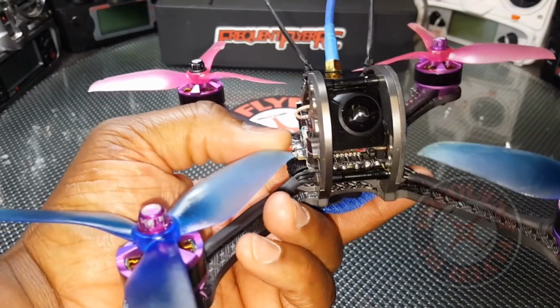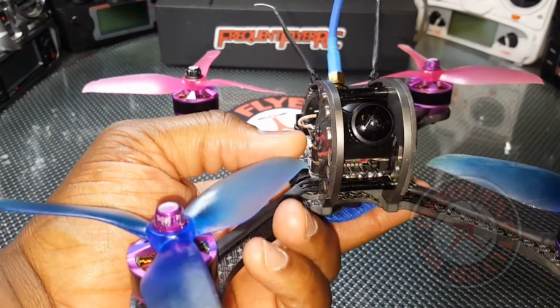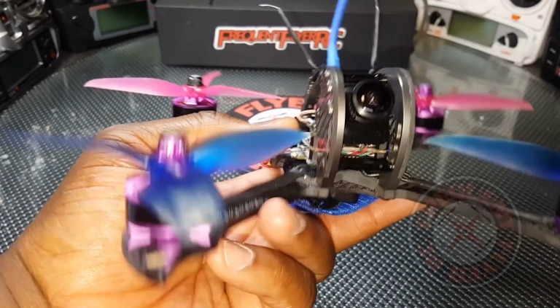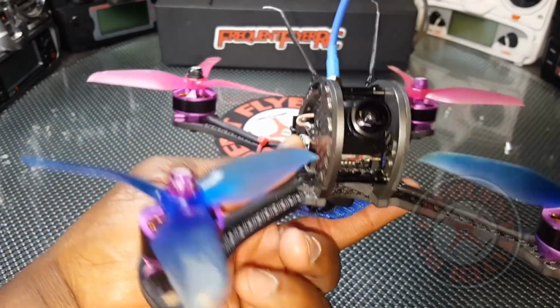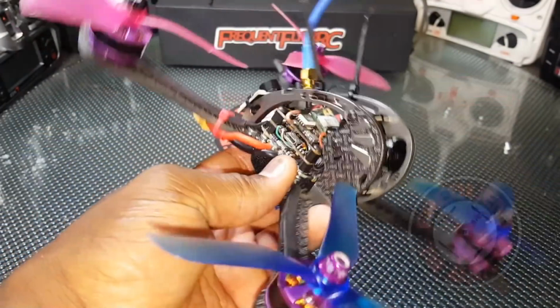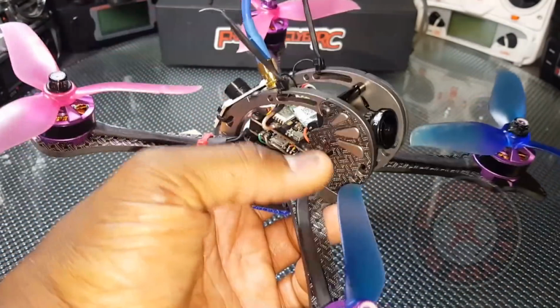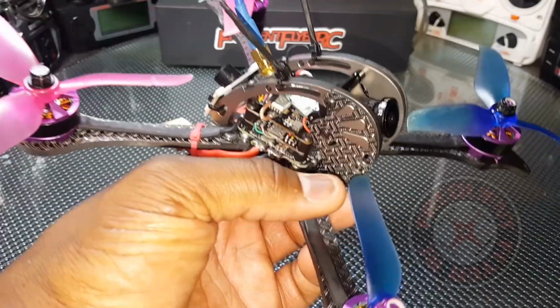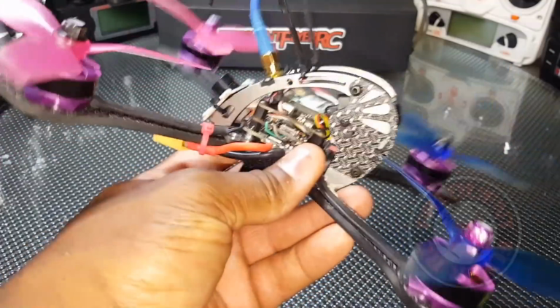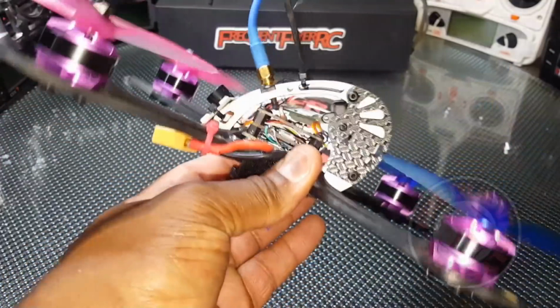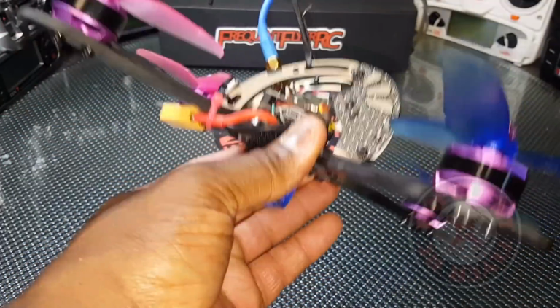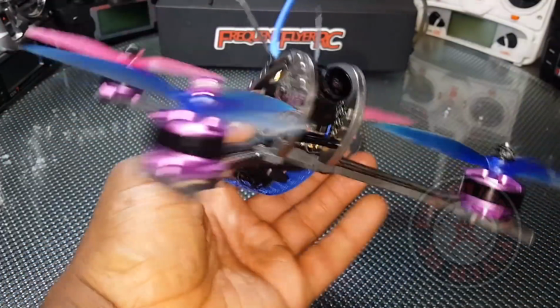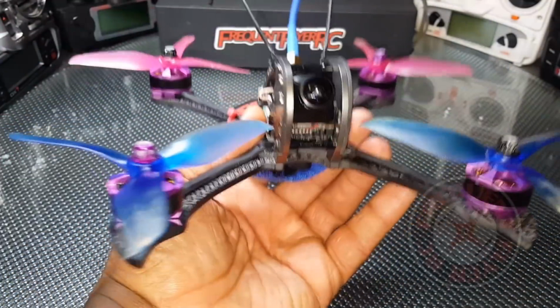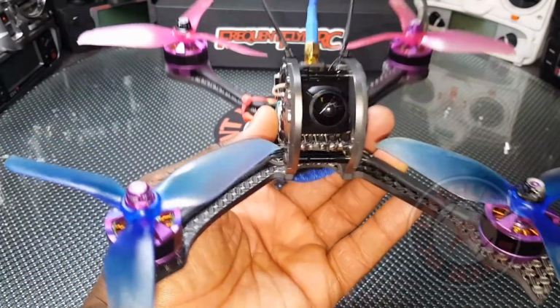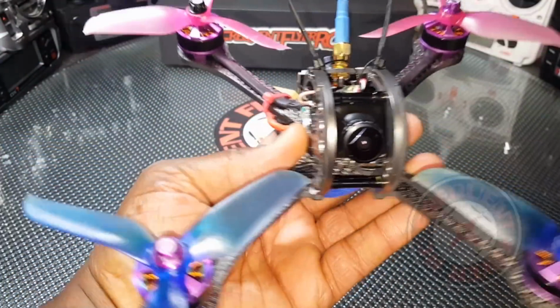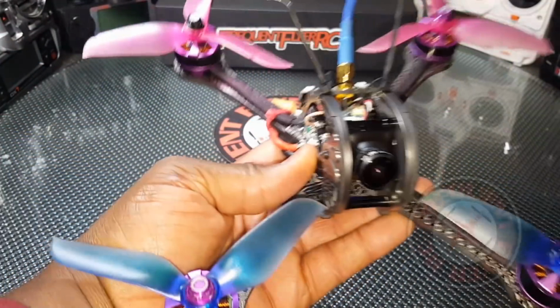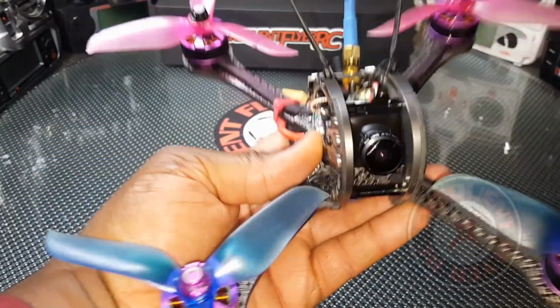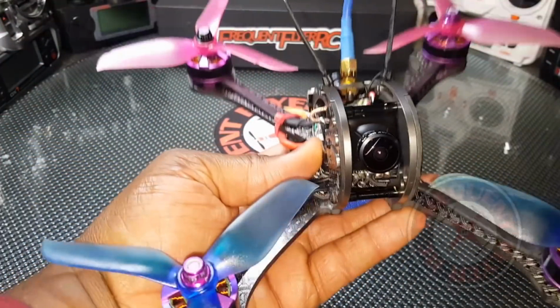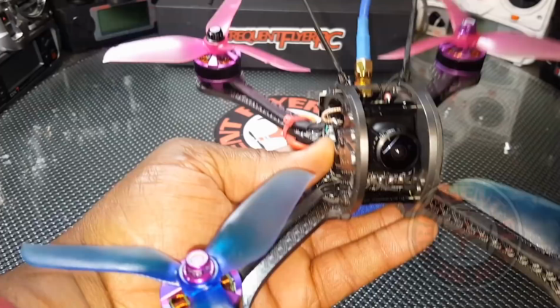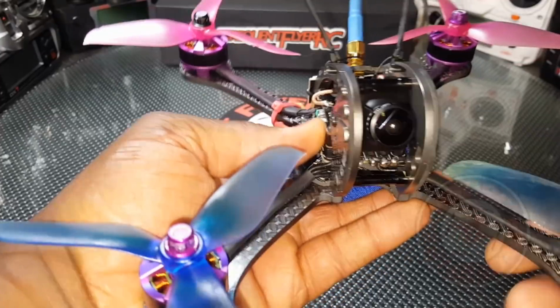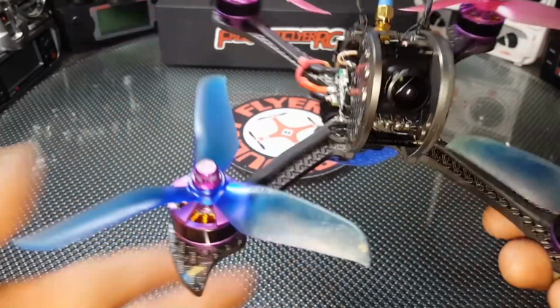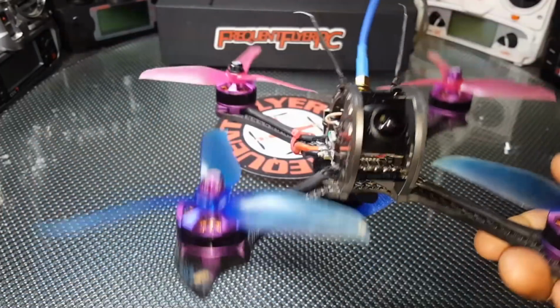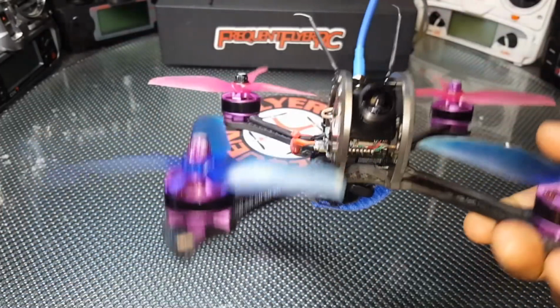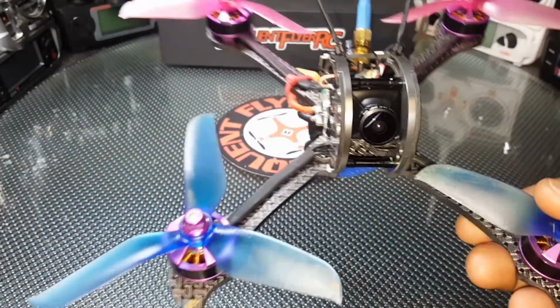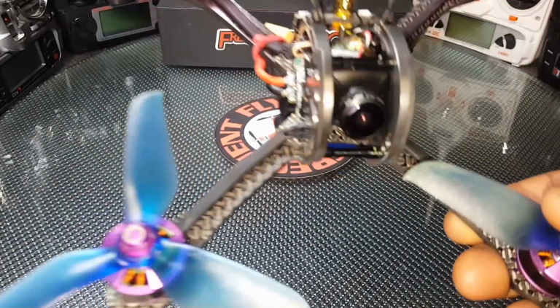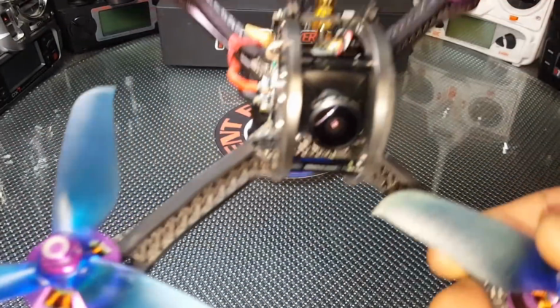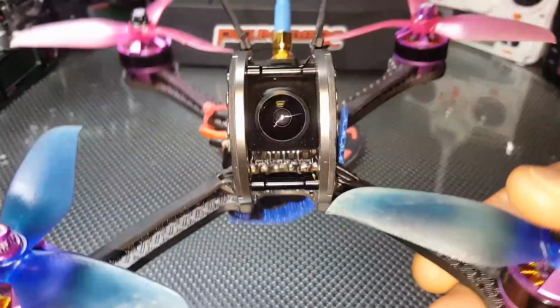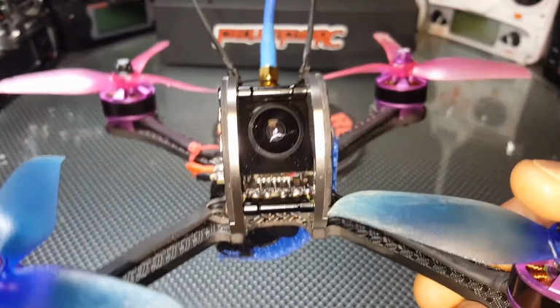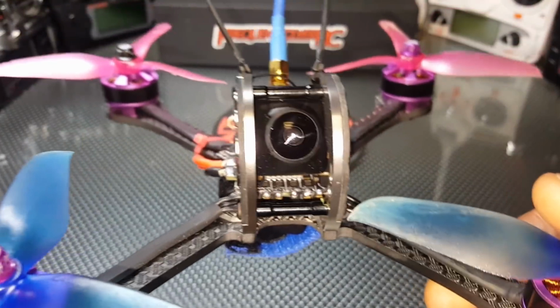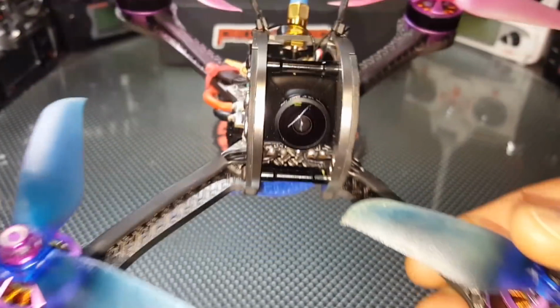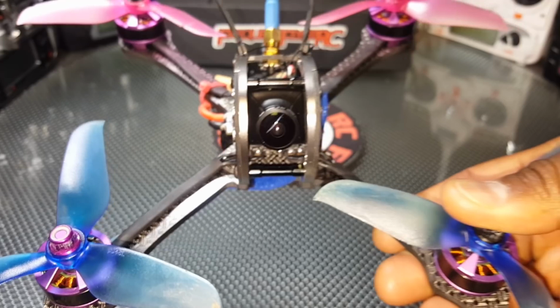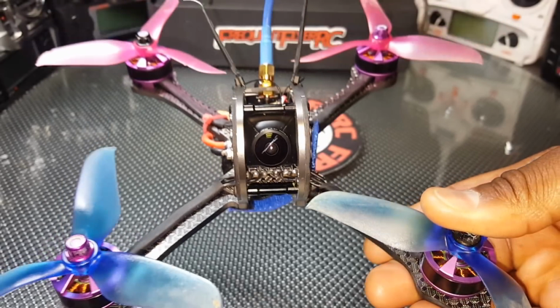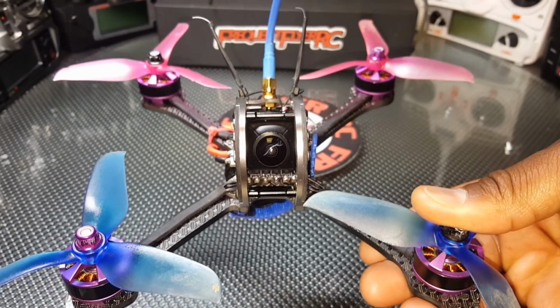I really don't fly it a lot anymore since I have so many models coming in for review and don't have leisure time to fly this one as much as I want to. But this is a really awesome copter — one of my favorites. Definitely the FuriousFPV X215 Pro. Thanks for watching.